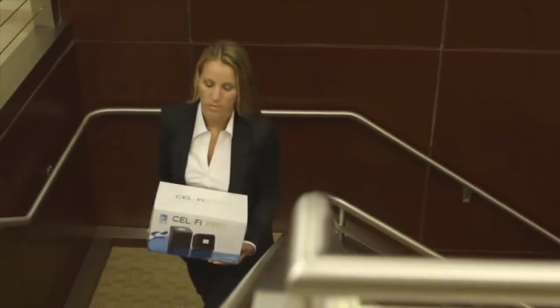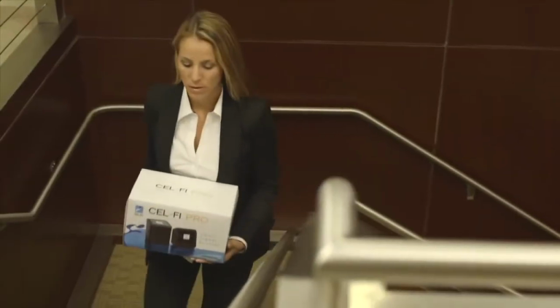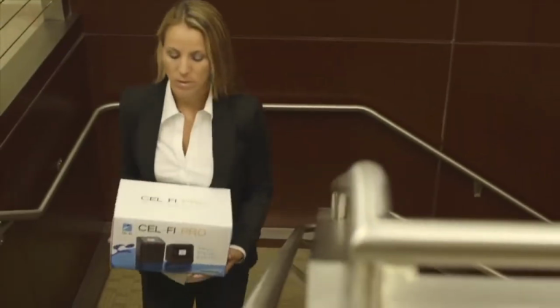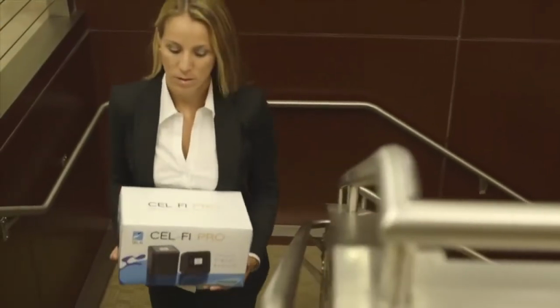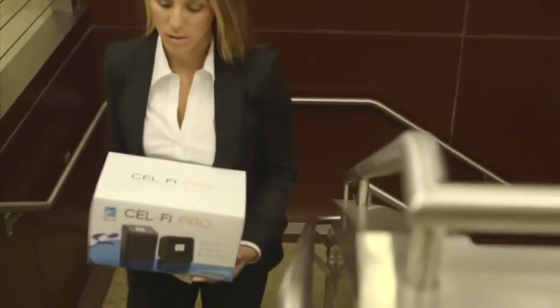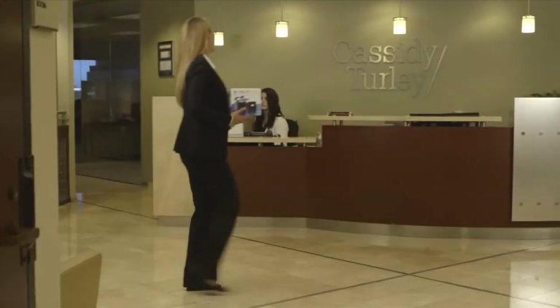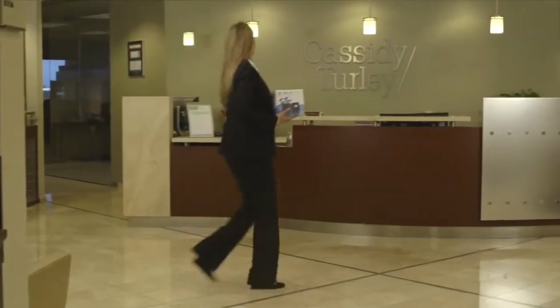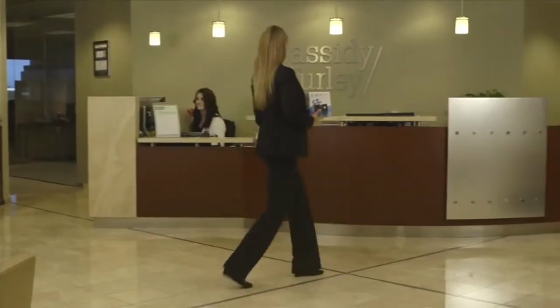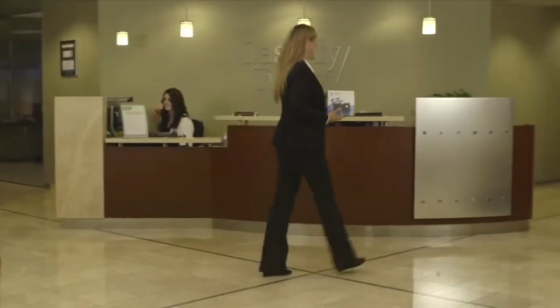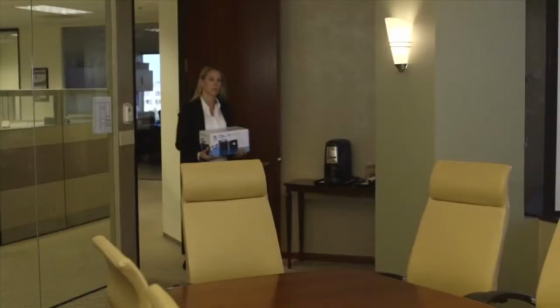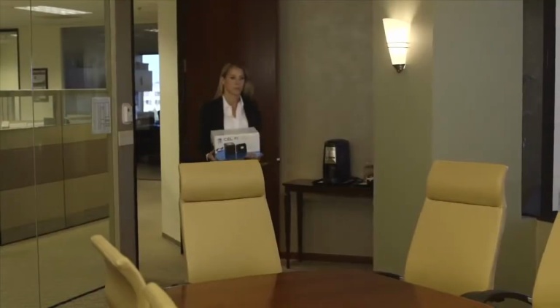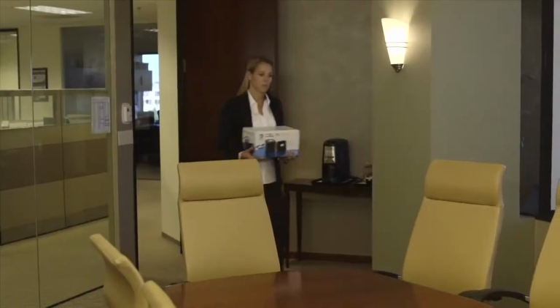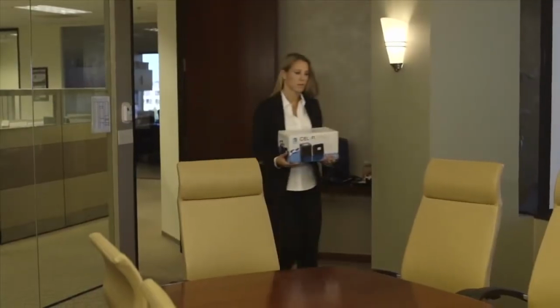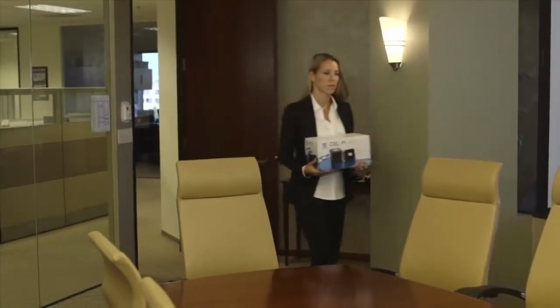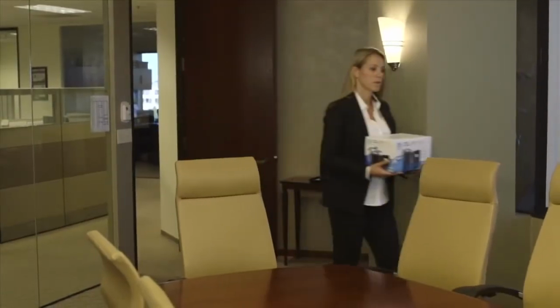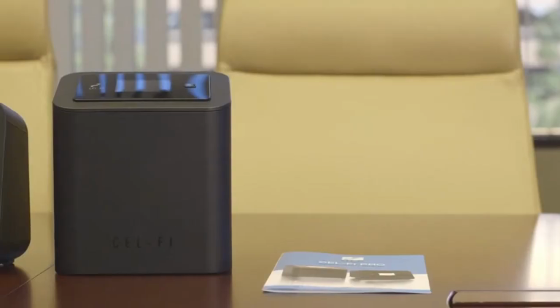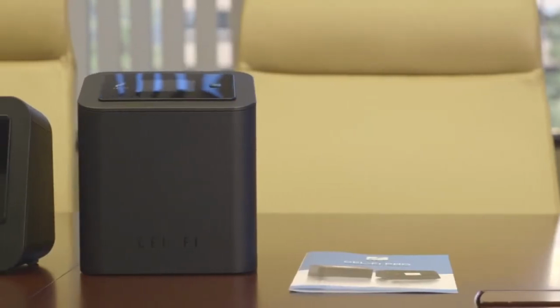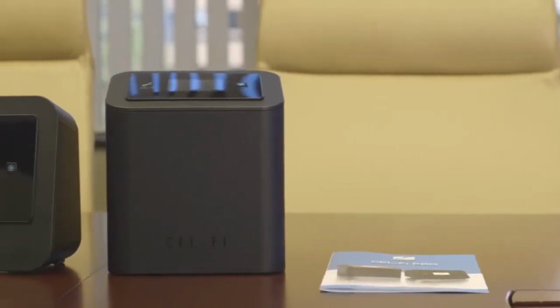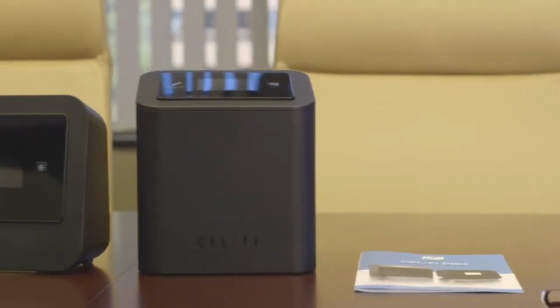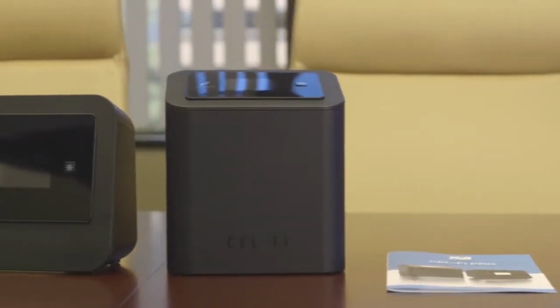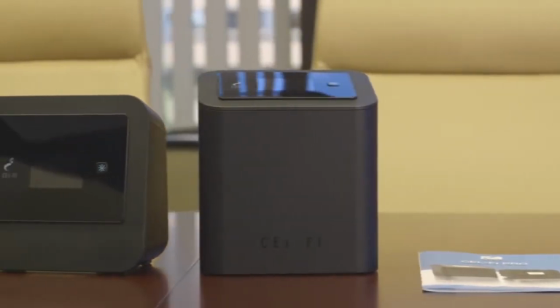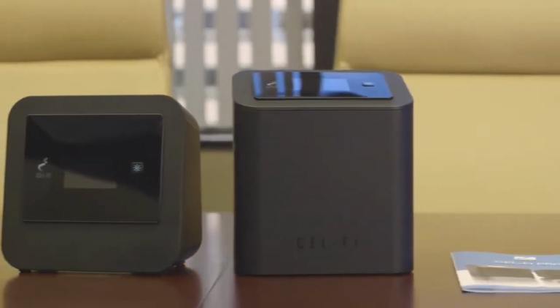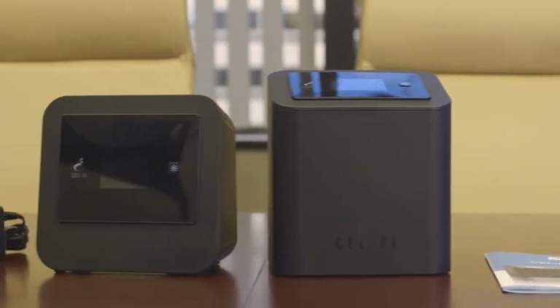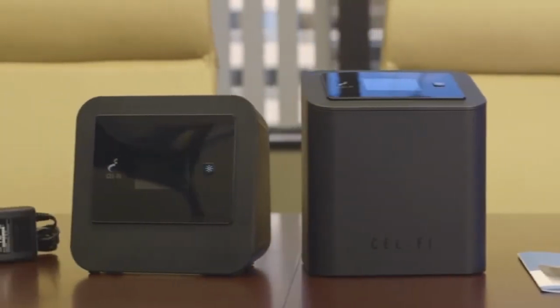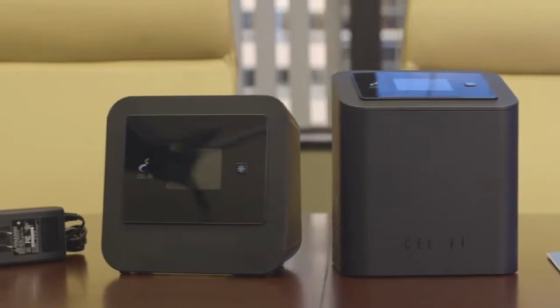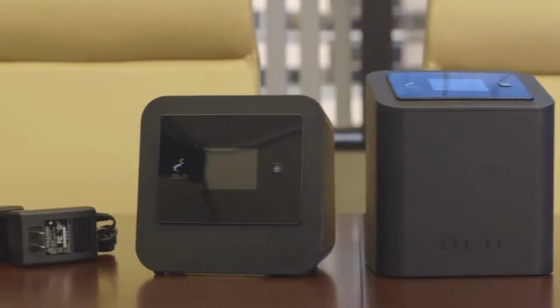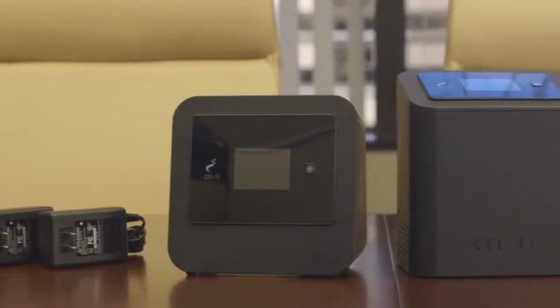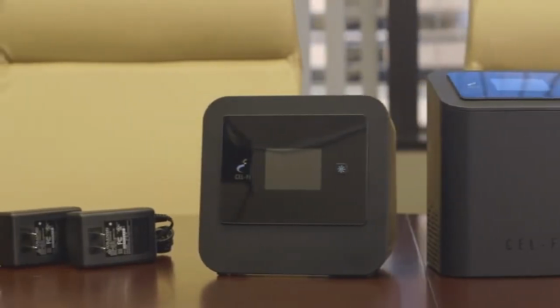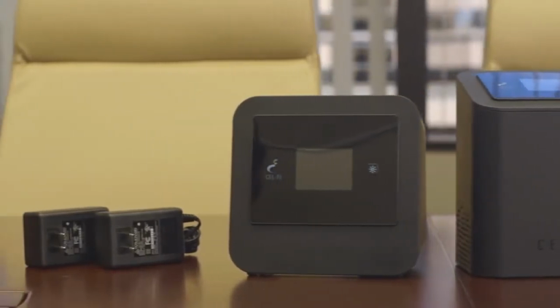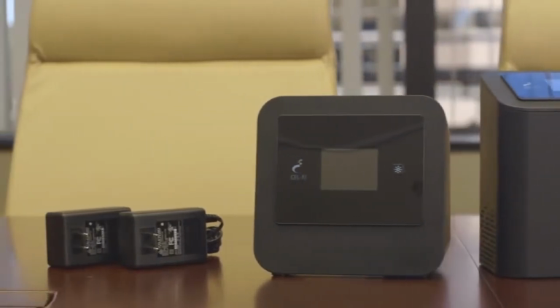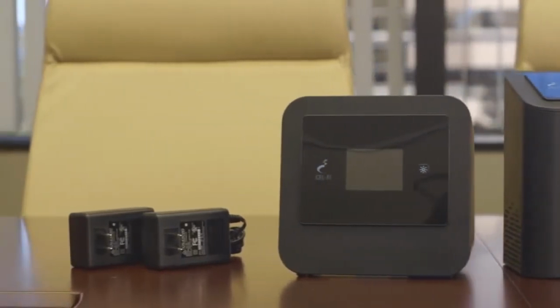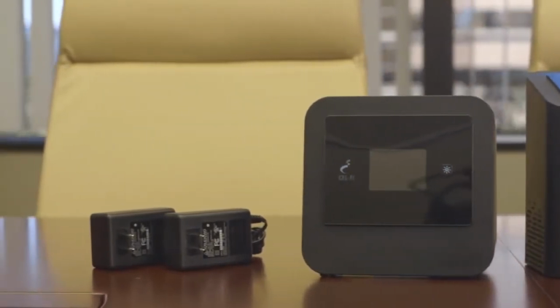Congratulations on the purchase of your new CellFi Pro system. Inside the box you'll find the following items: a quick start installation guide, the network unit, the coverage unit, and two interchangeable power adapters.